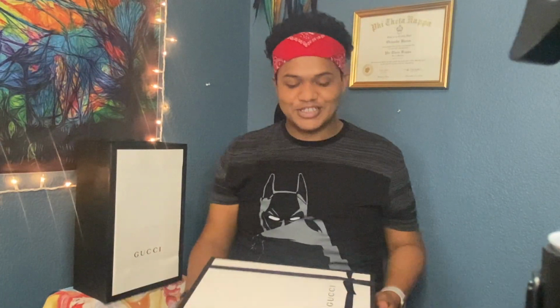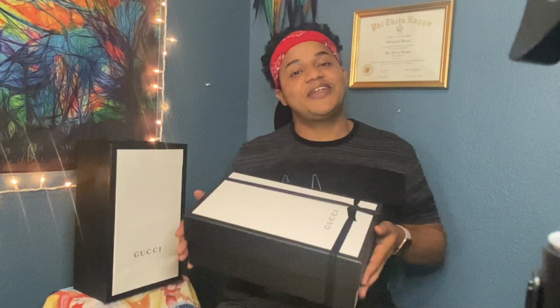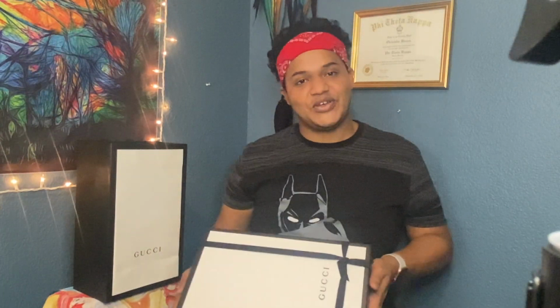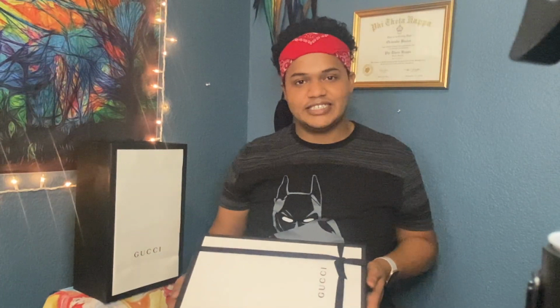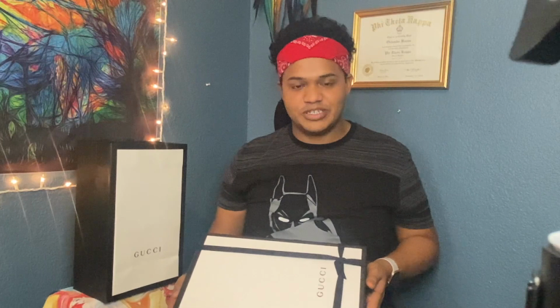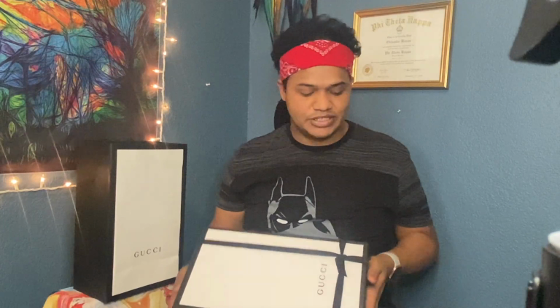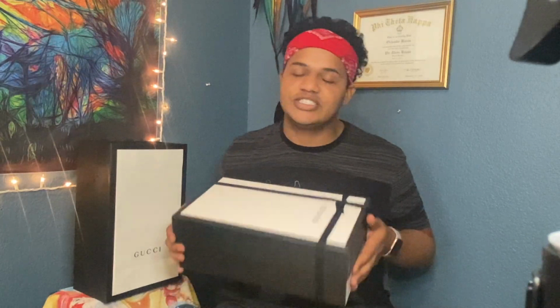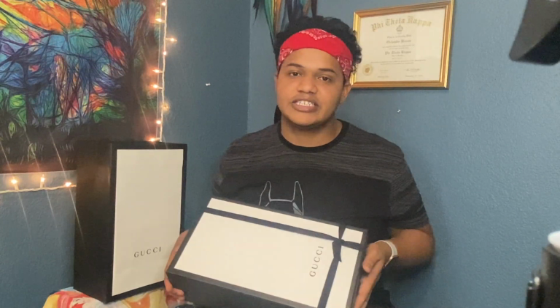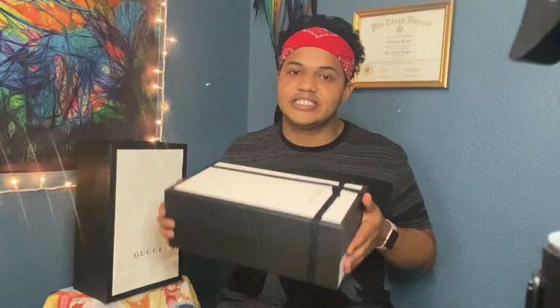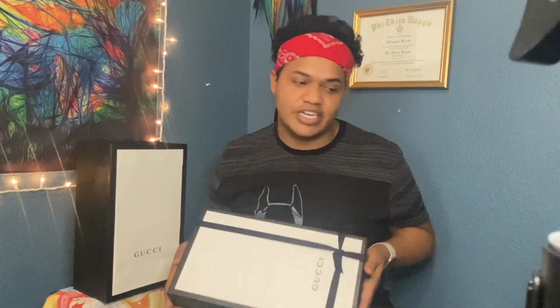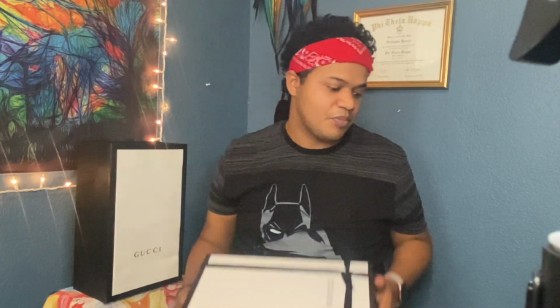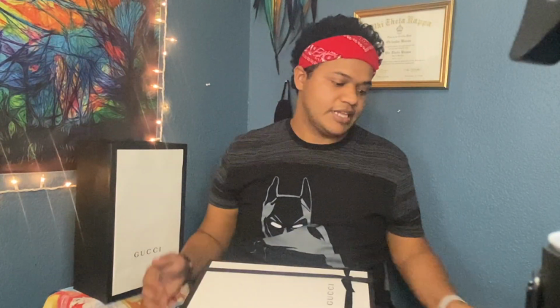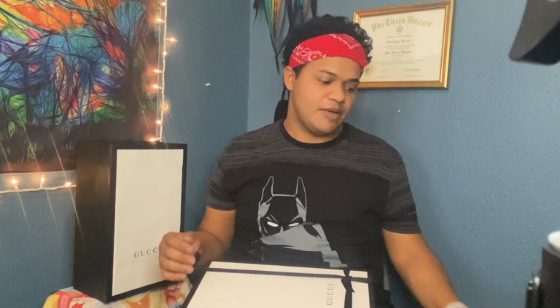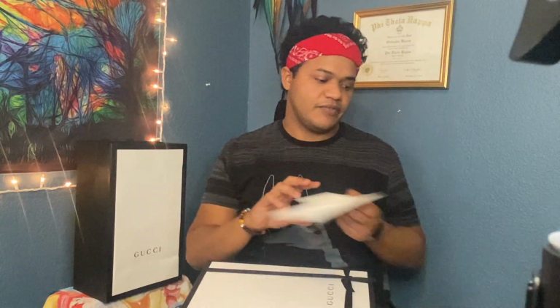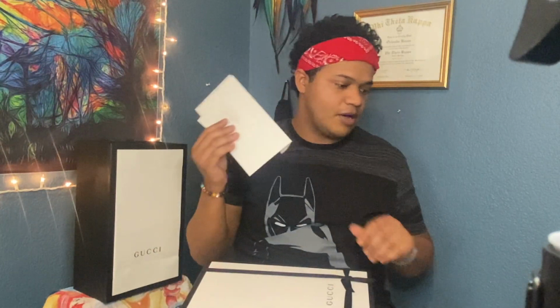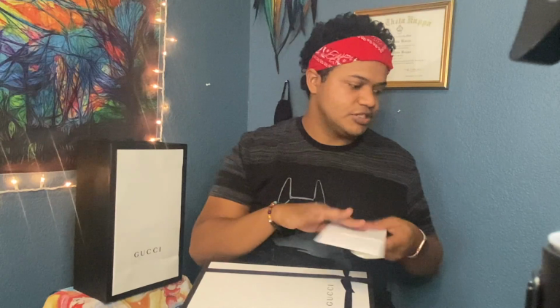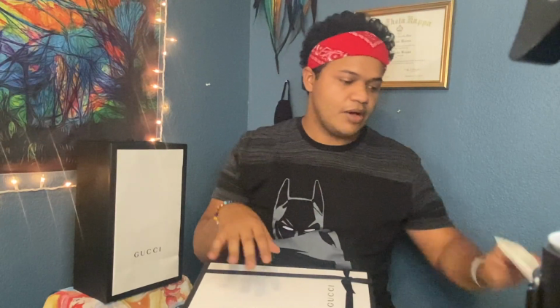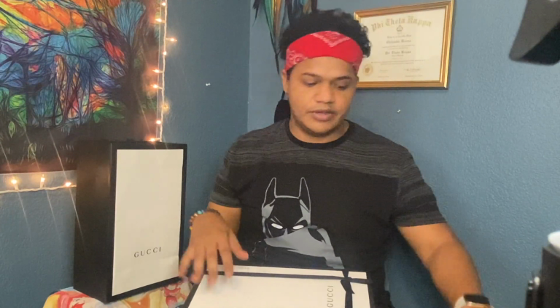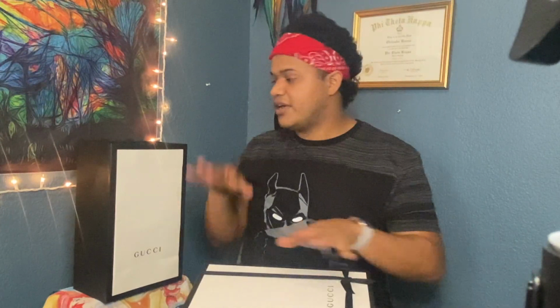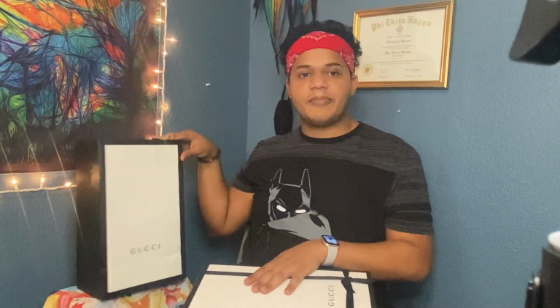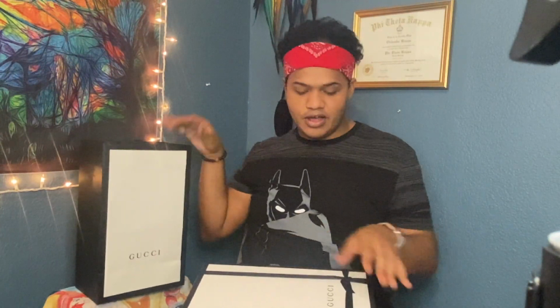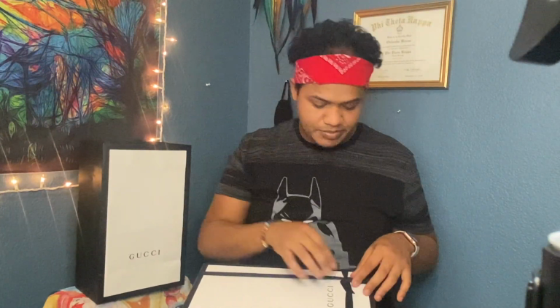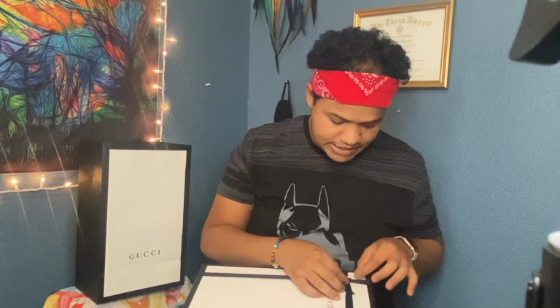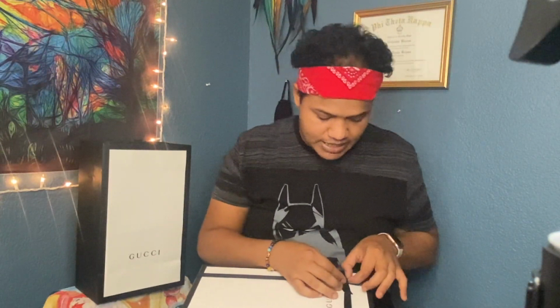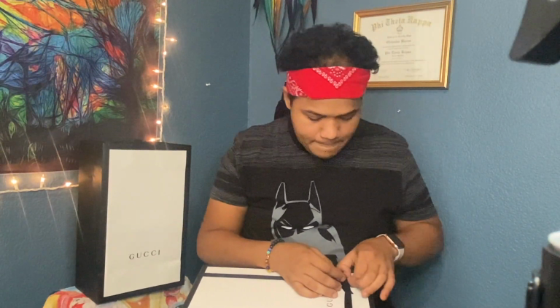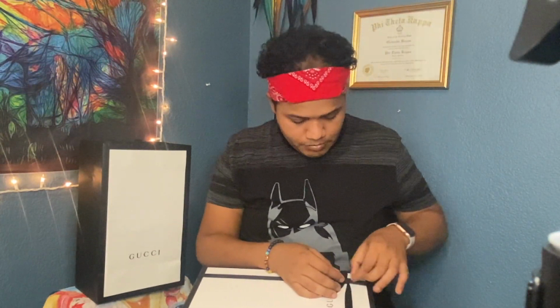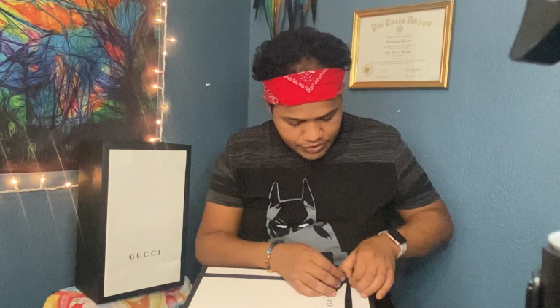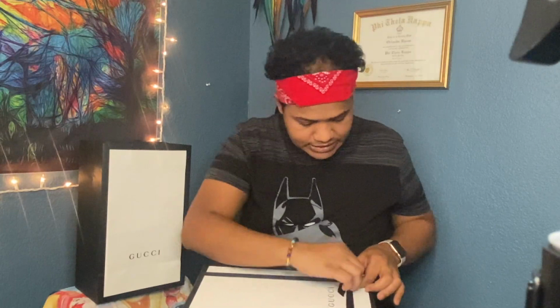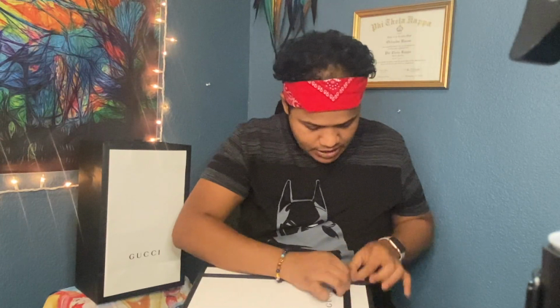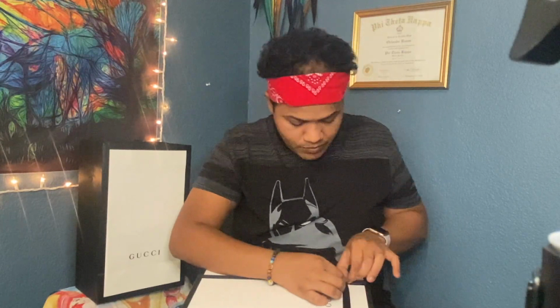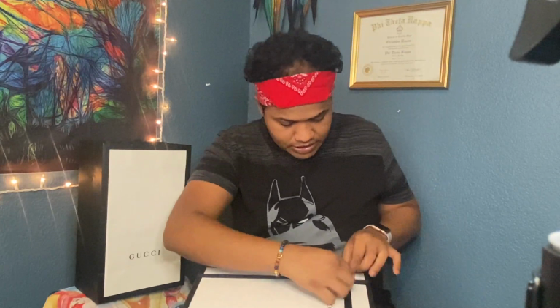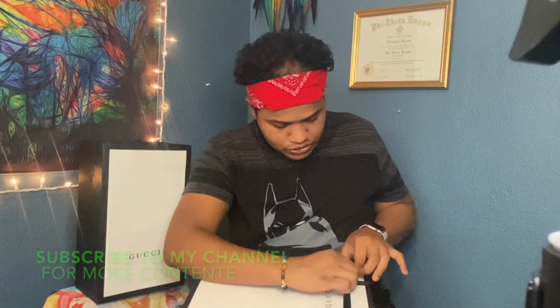So I'm gonna unveil you guys this Gucci box, just to let you guys know this is legit. It did came with like a couple of things or whatnot. But yeah, I got the bag and all. So let me just untie this up for you guys to see, because I want to see my shoes too.